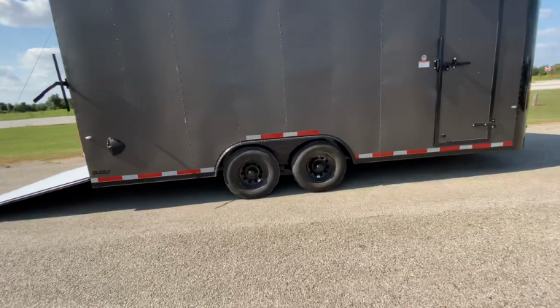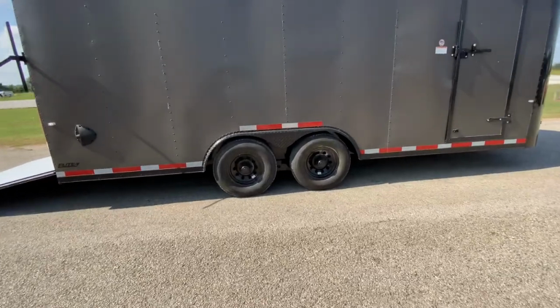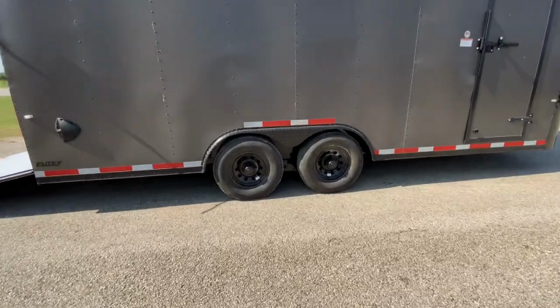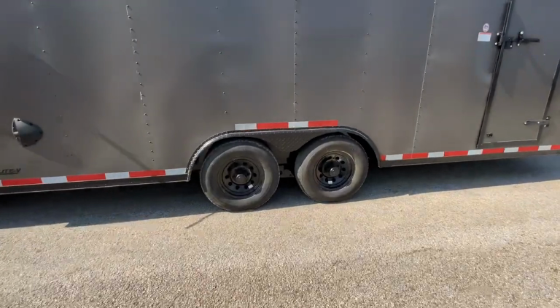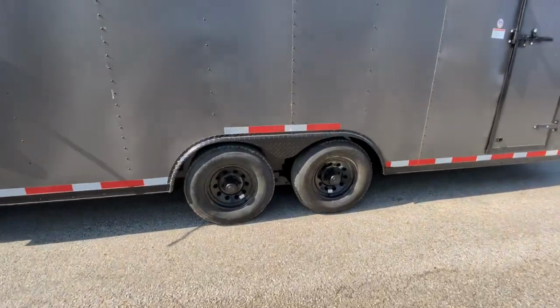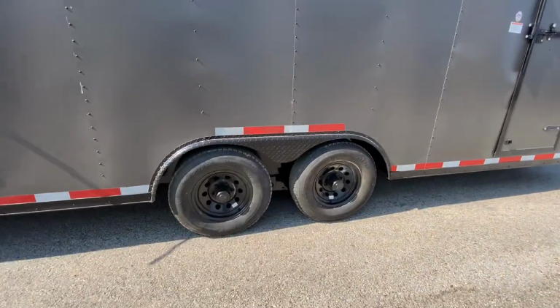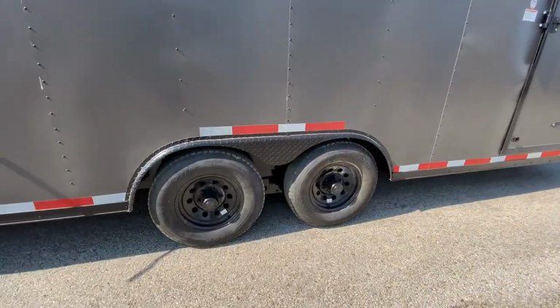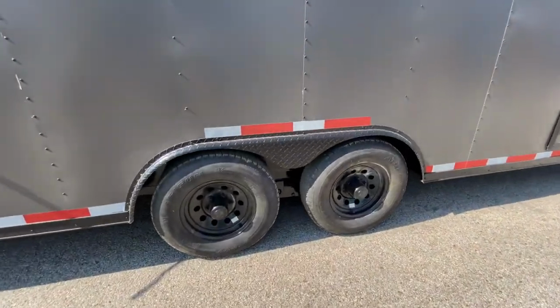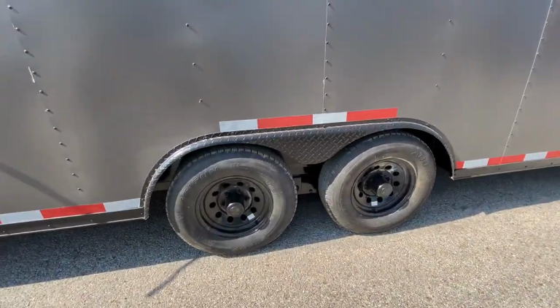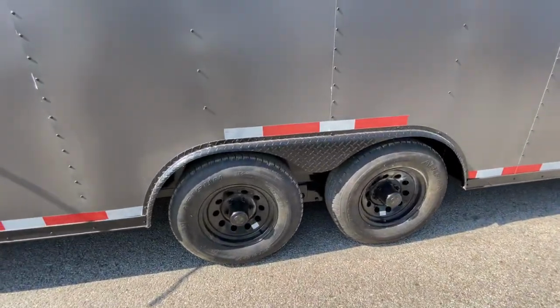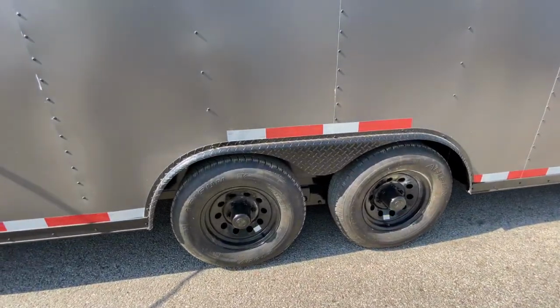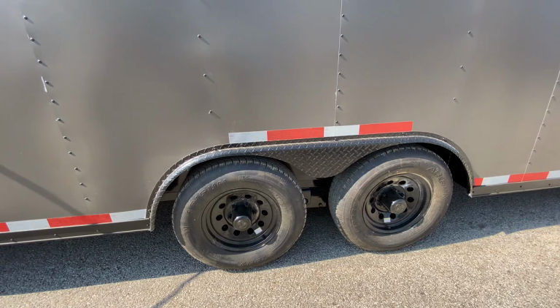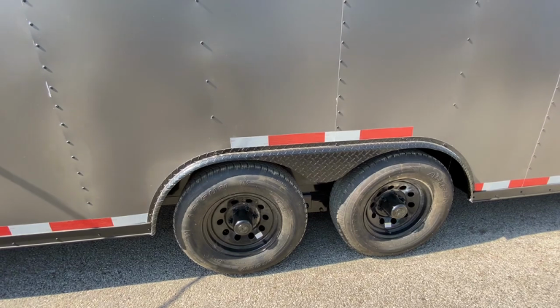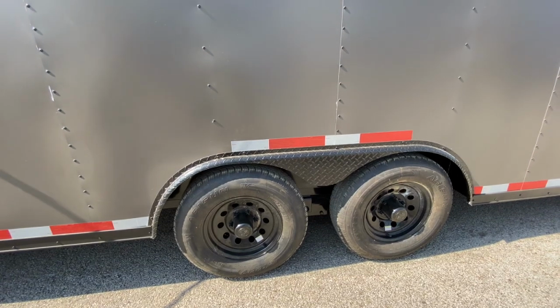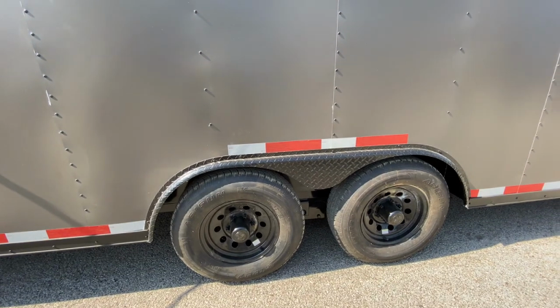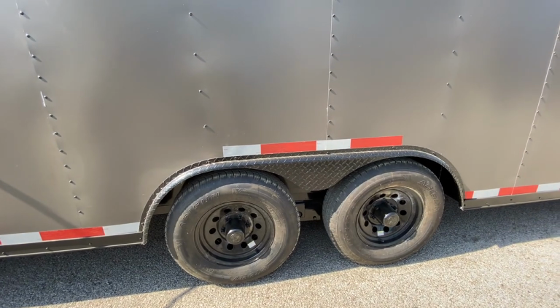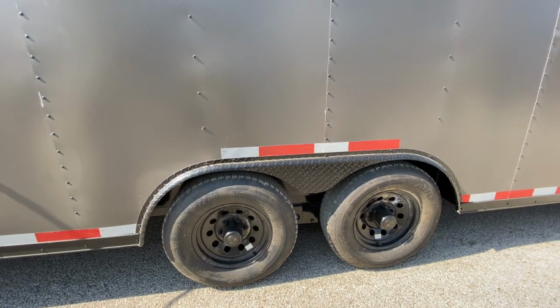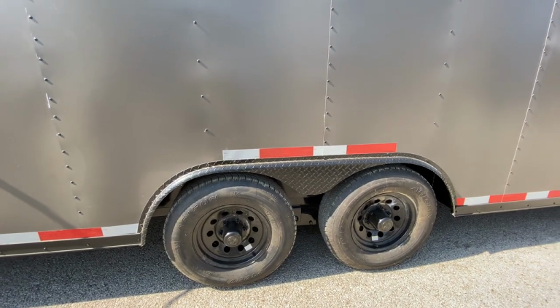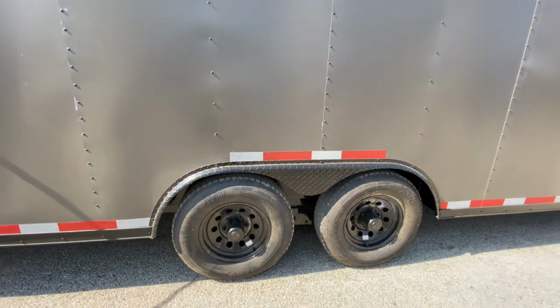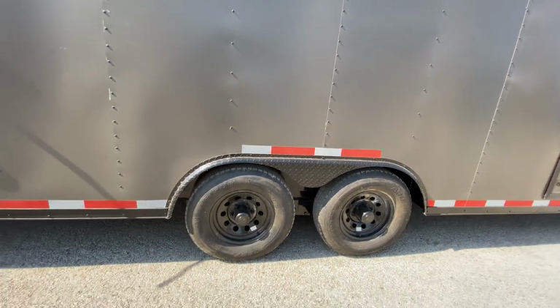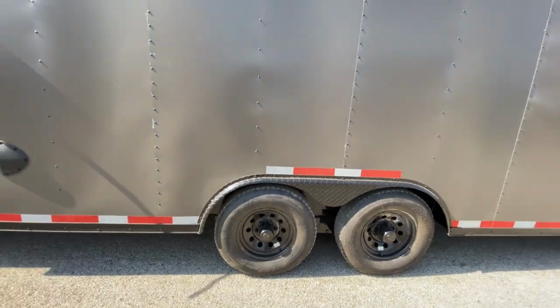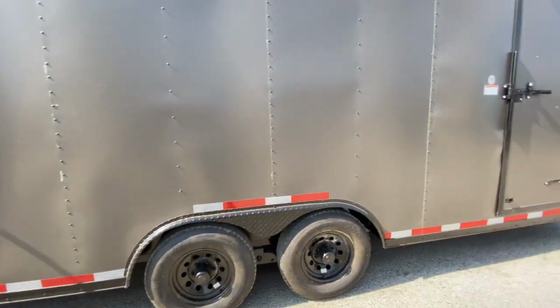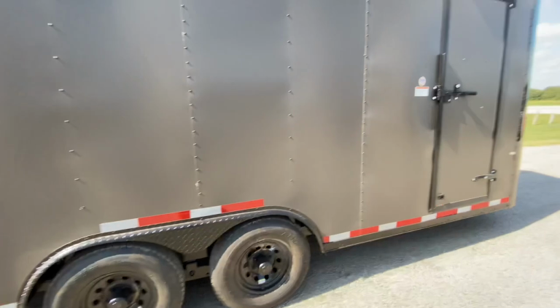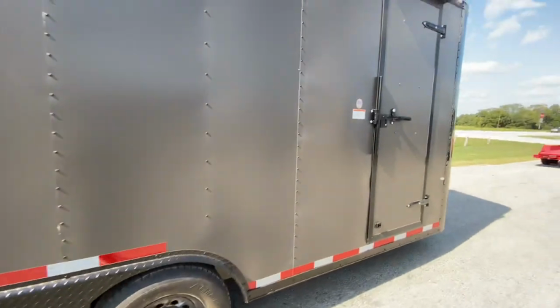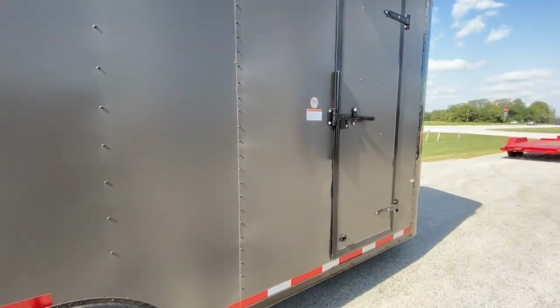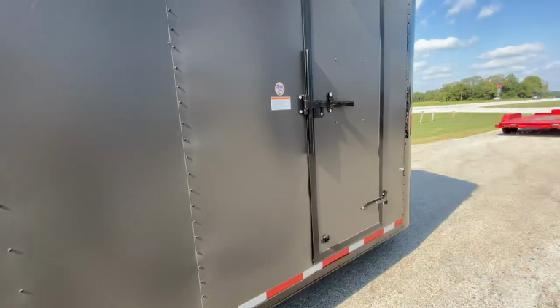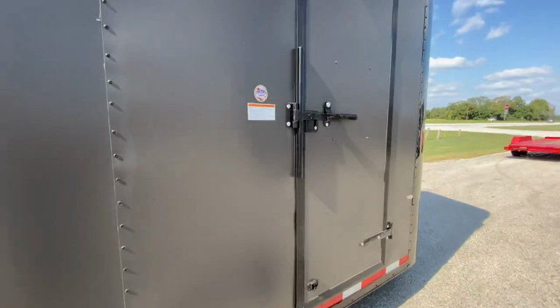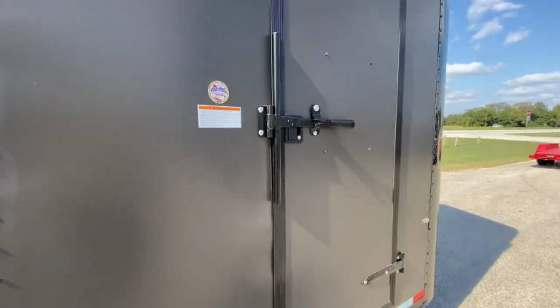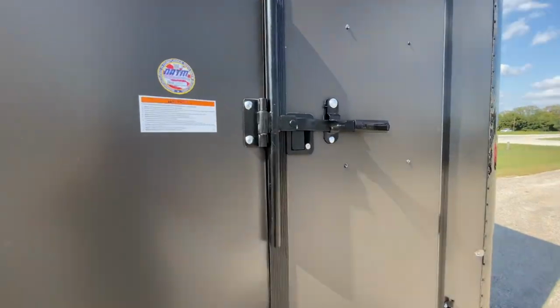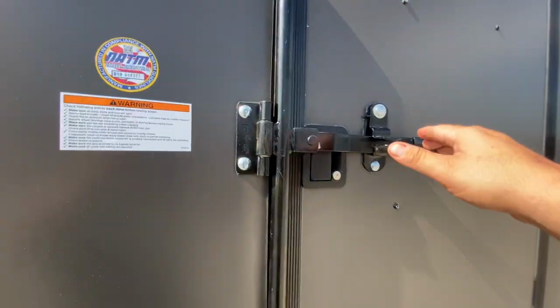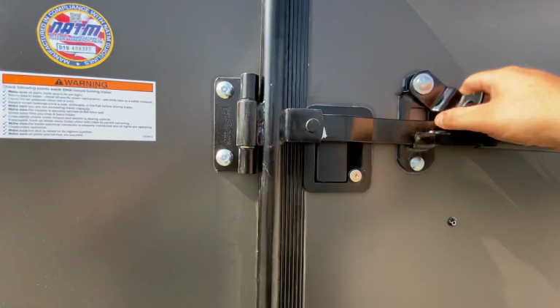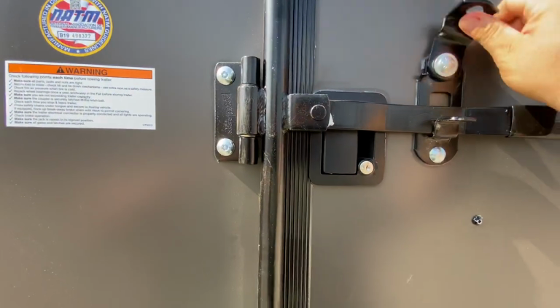It's going to have two 5,200-pound extra easy lube axles. It's going to have your black steel wheels. It's going to have four brand new 15-inch radial tires. It's going to have your side entry door with bar lock and latch for added security.